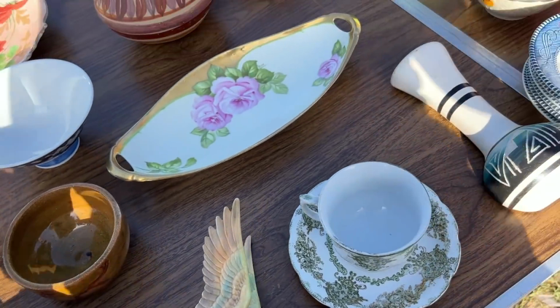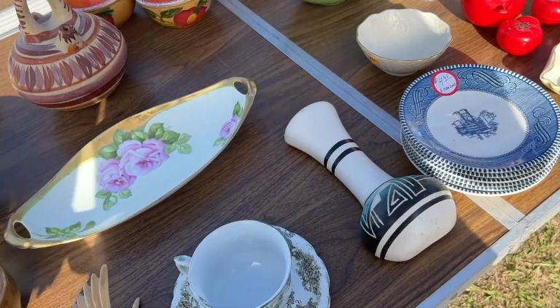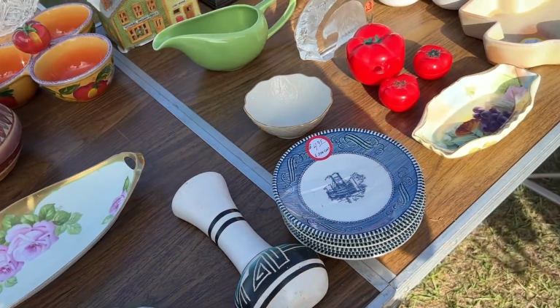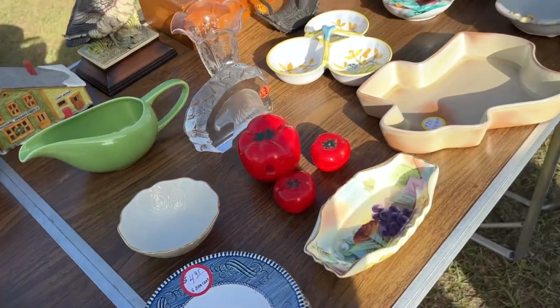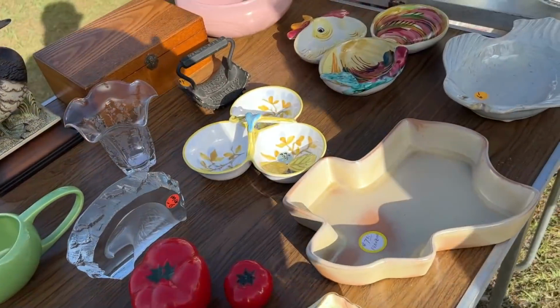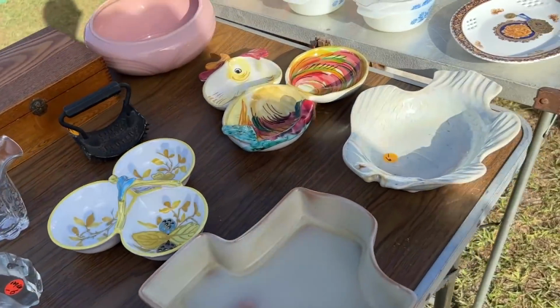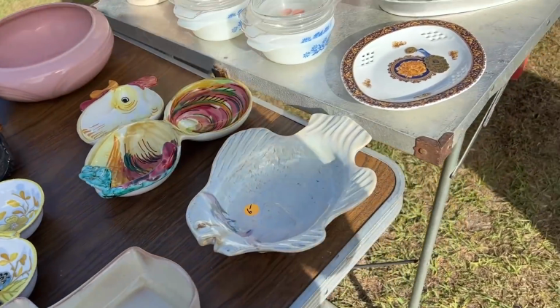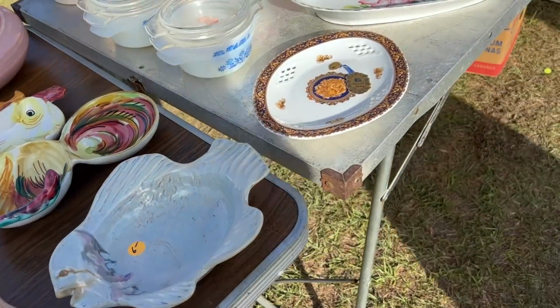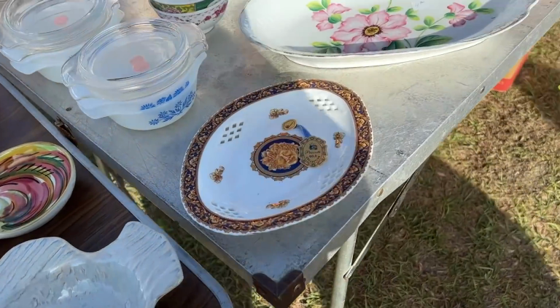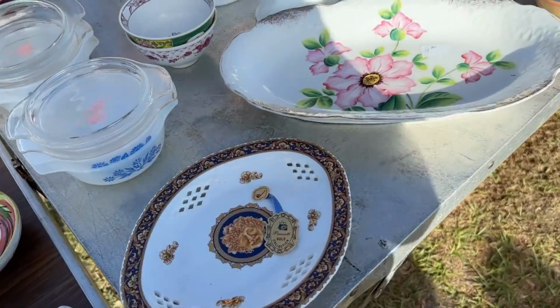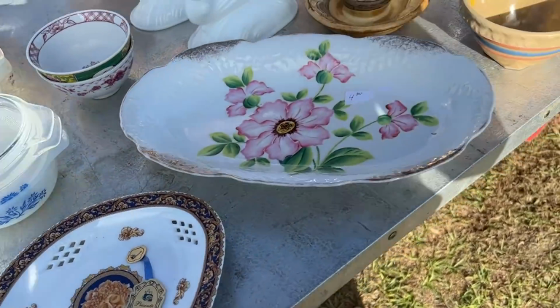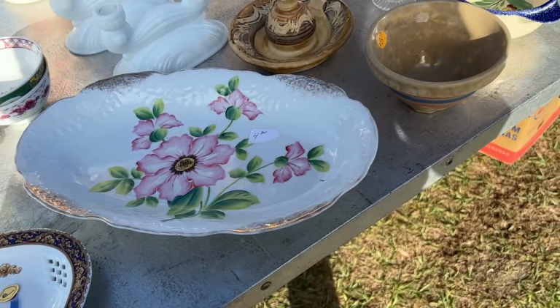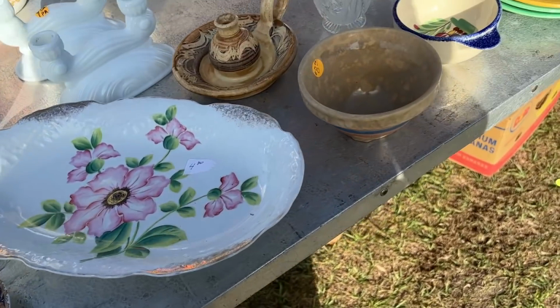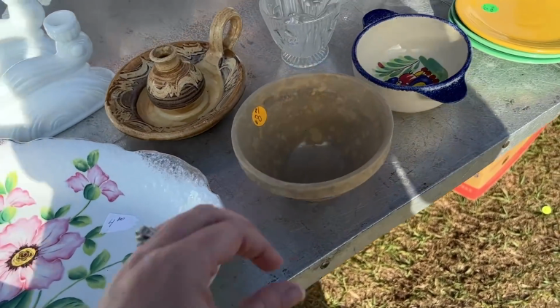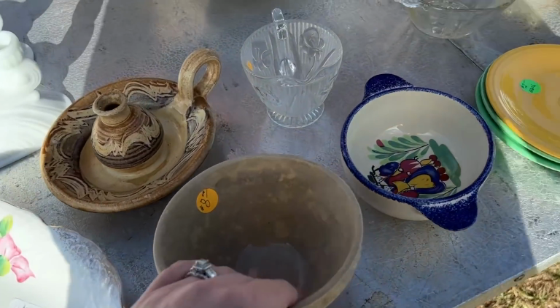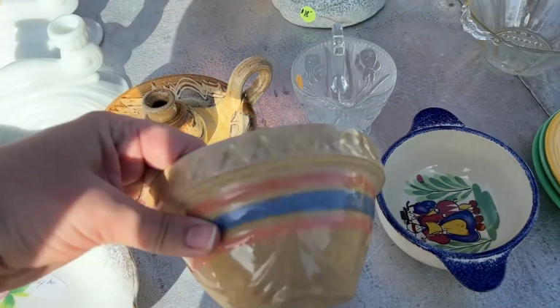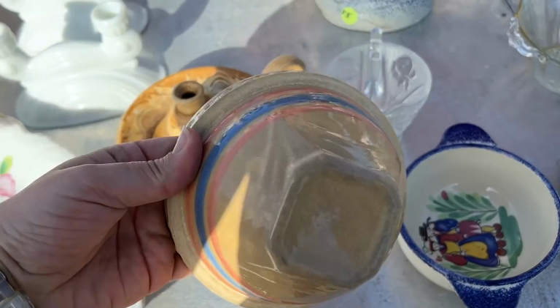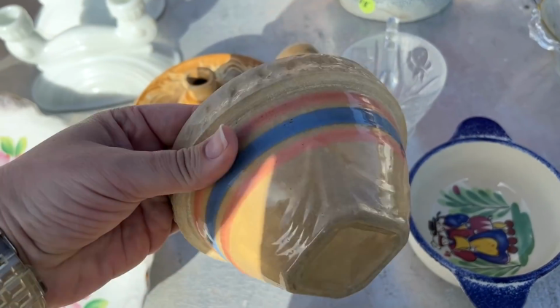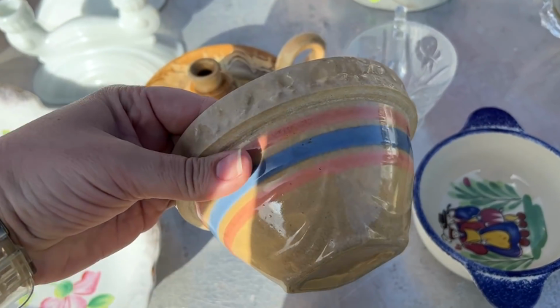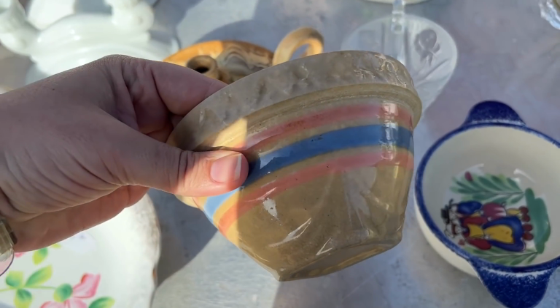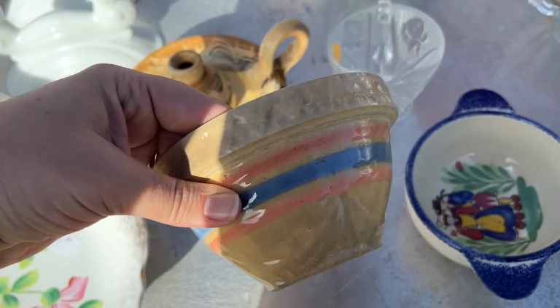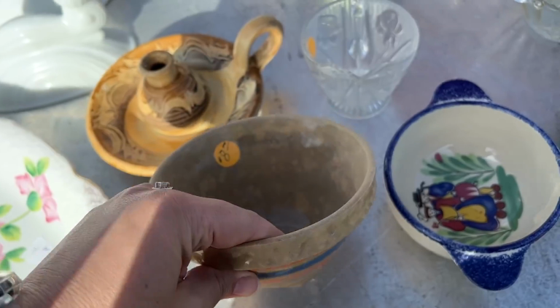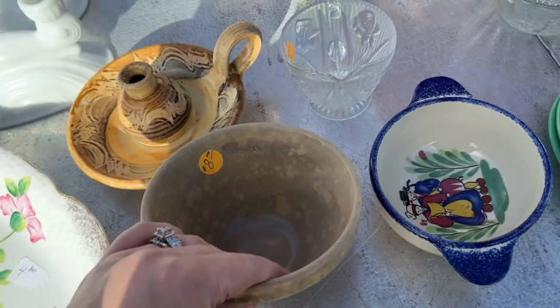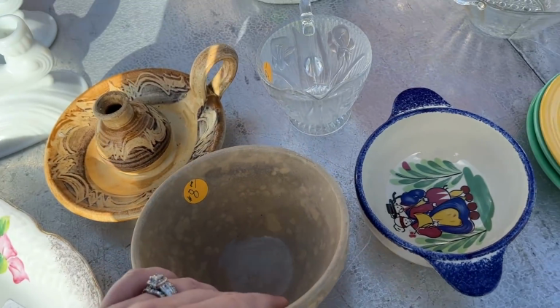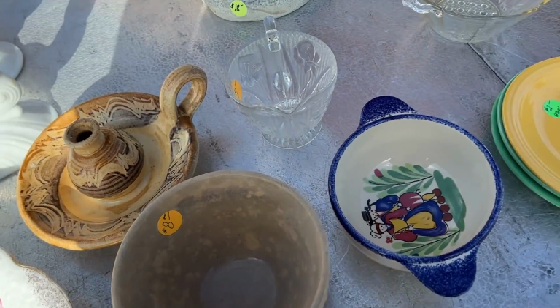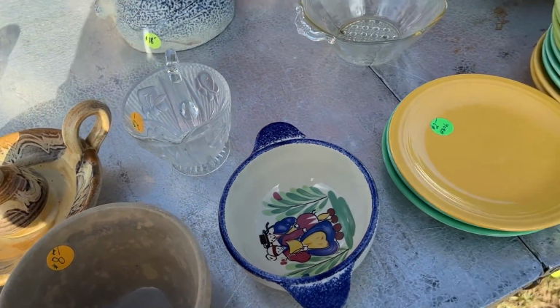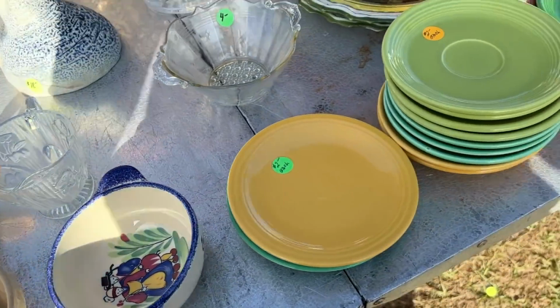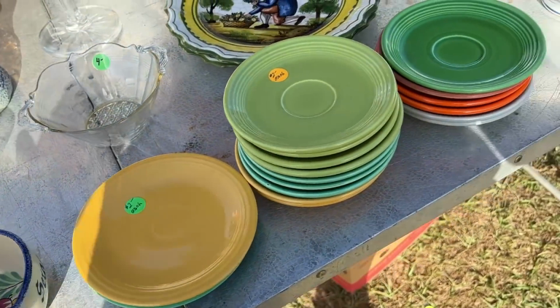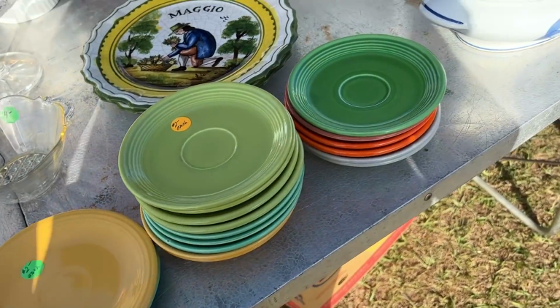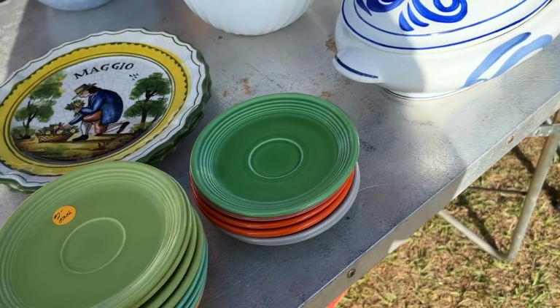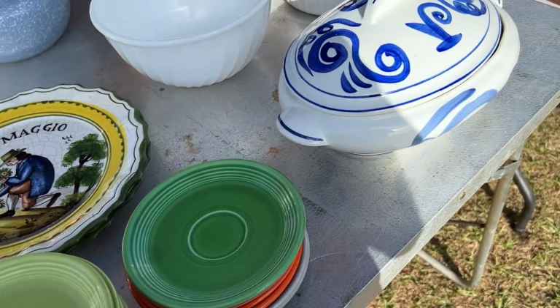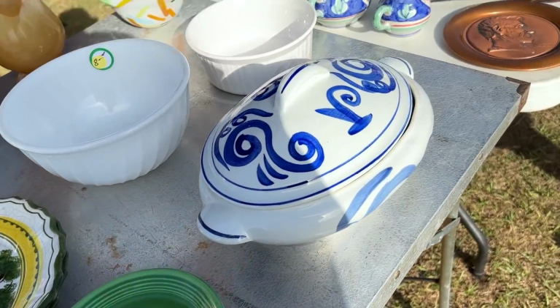Why don't you do a minimalist when you come to a flea market? I don't understand that. You're coming to buy the jar — like this one. That's cool. All right.